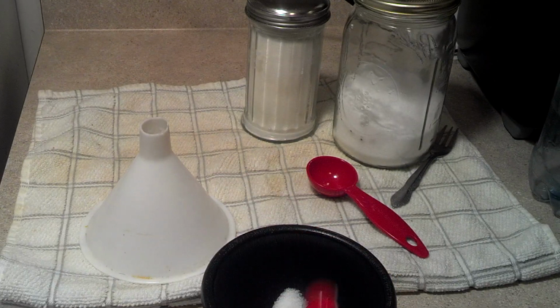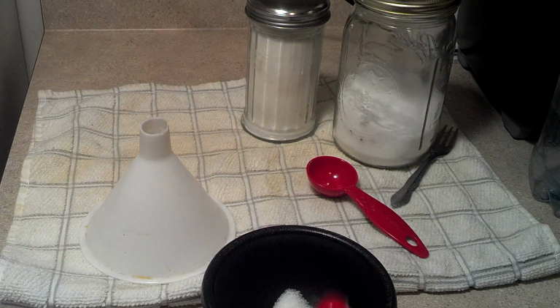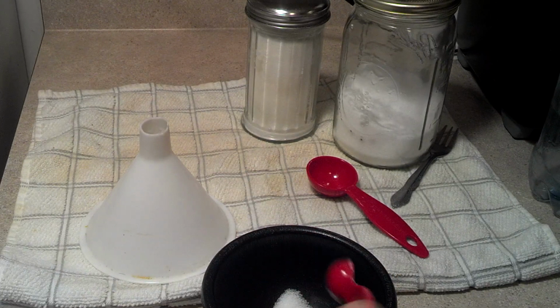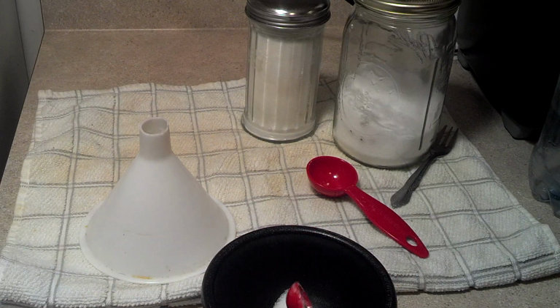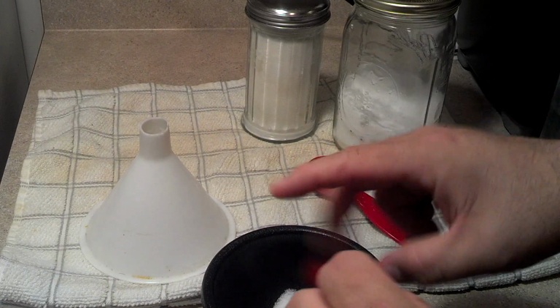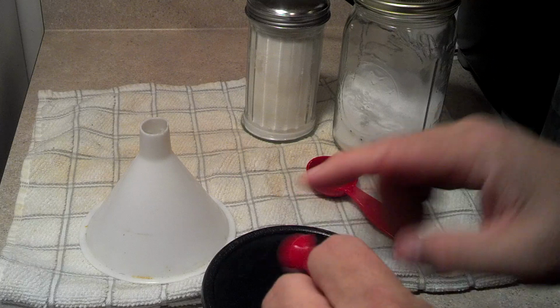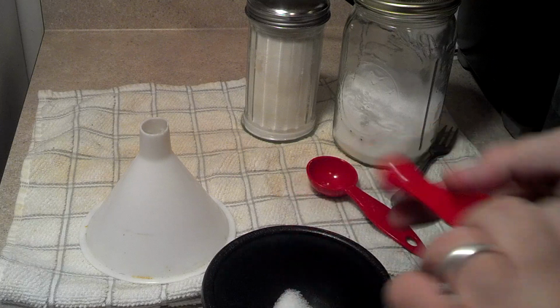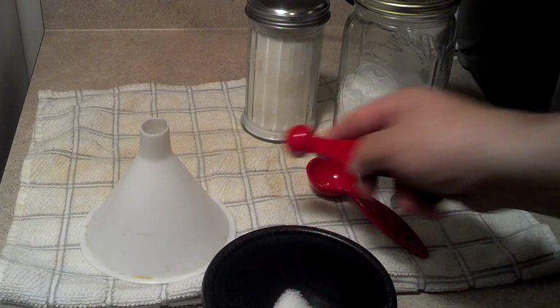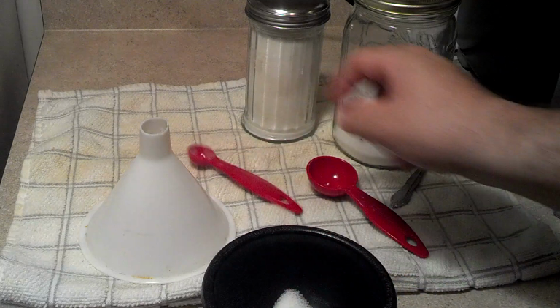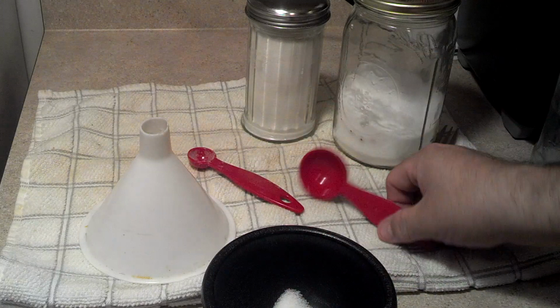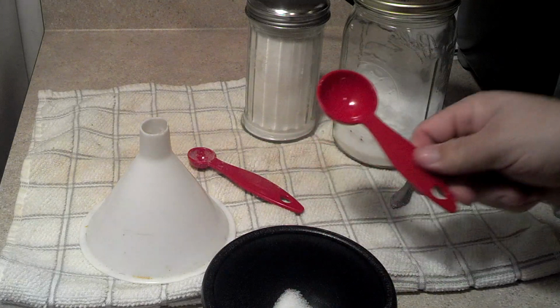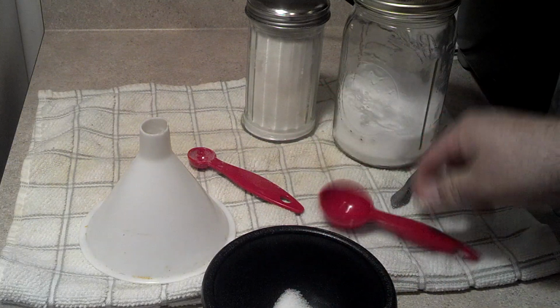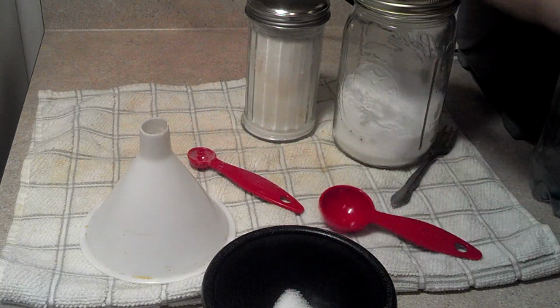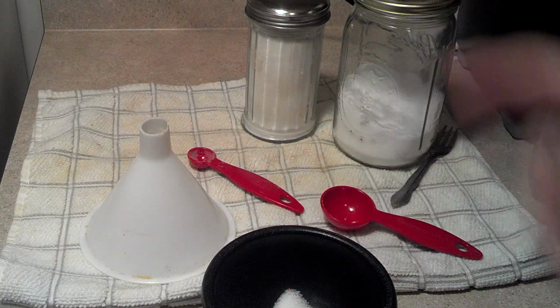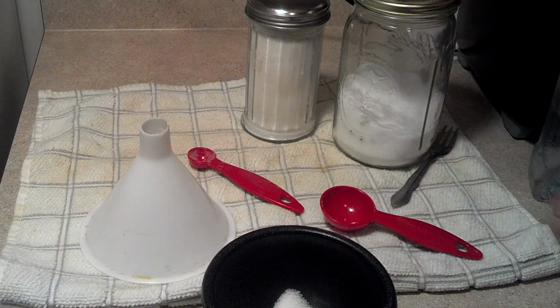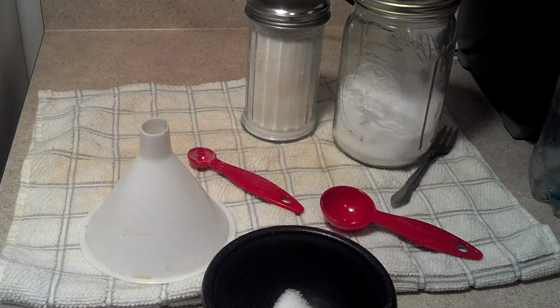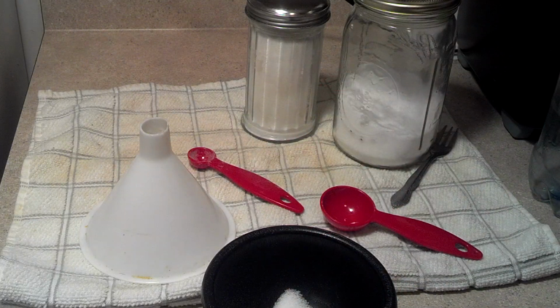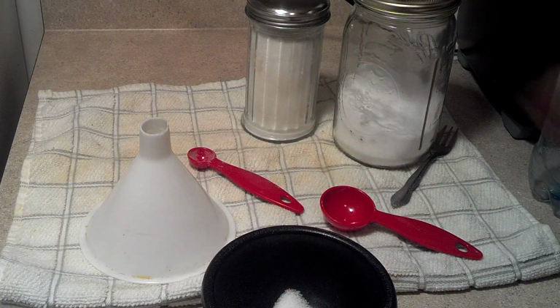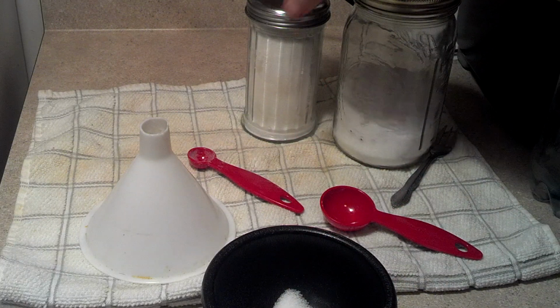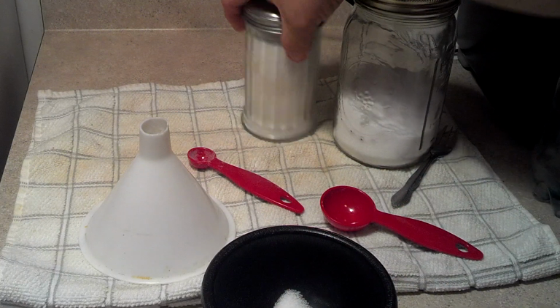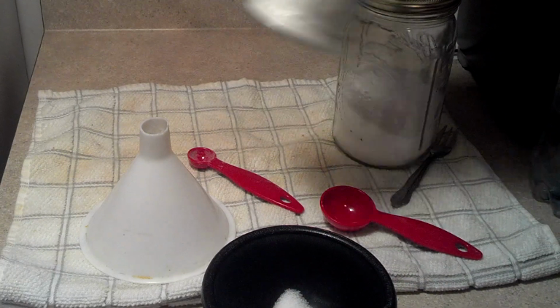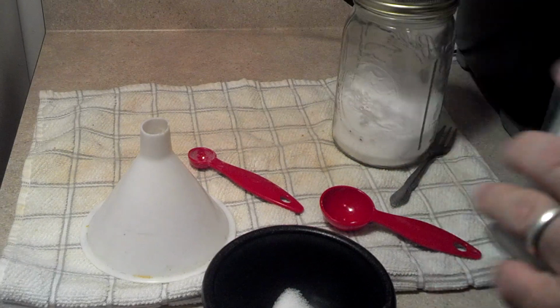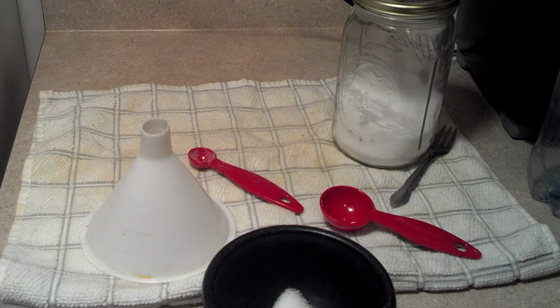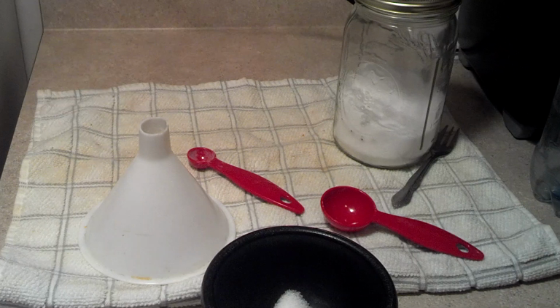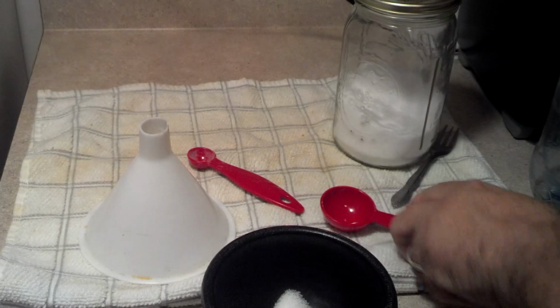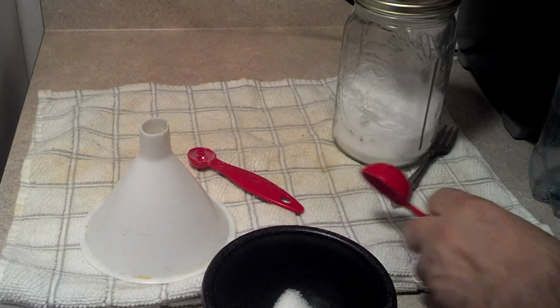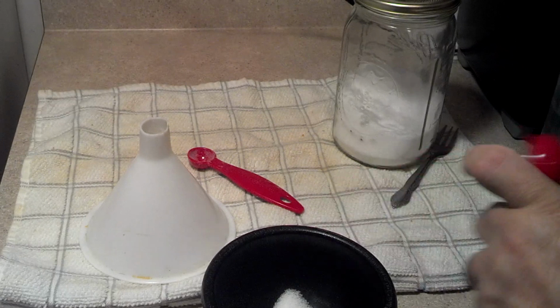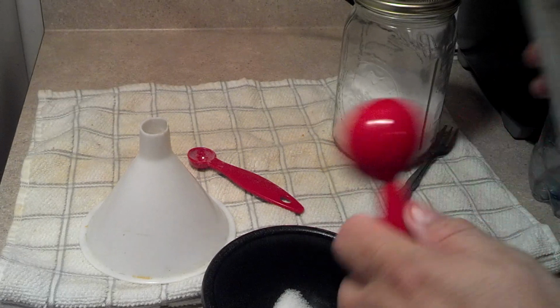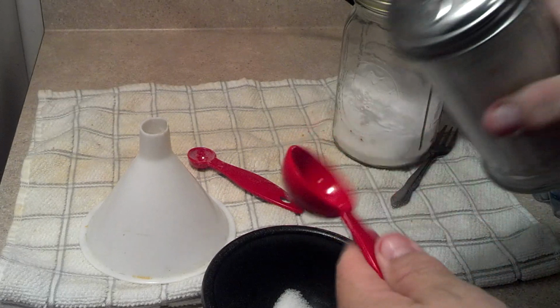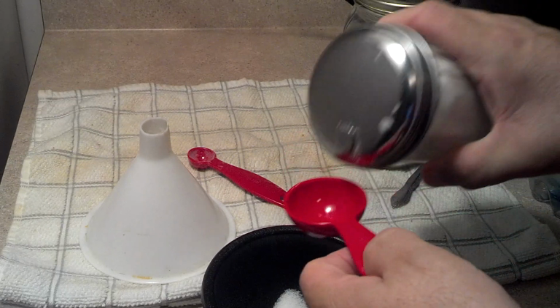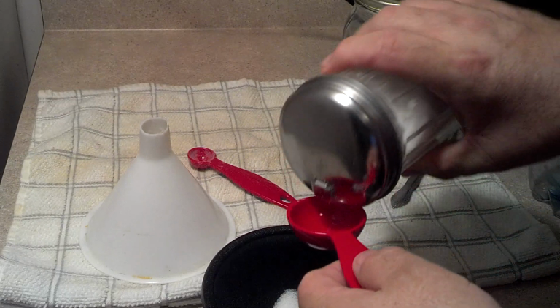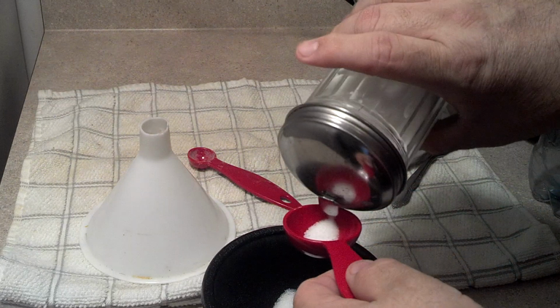And we're going to put in two and a half to three tablespoons of sugar — I'm sorry, sugar. So I'm going to go ahead and put three tablespoons in, but that's up to your liking.